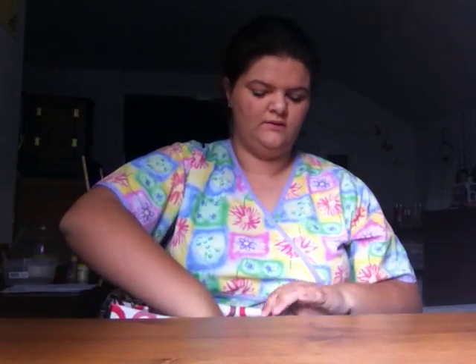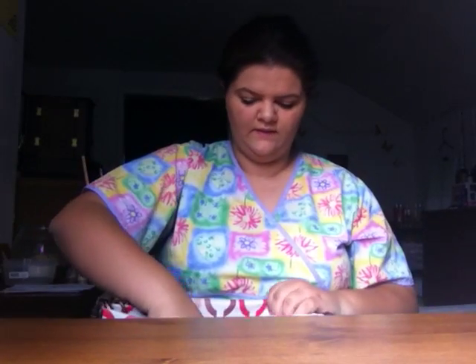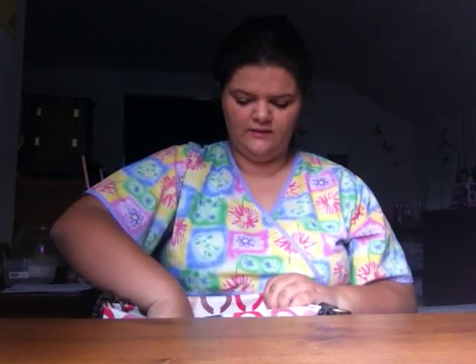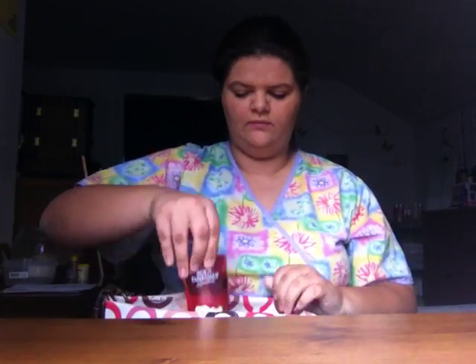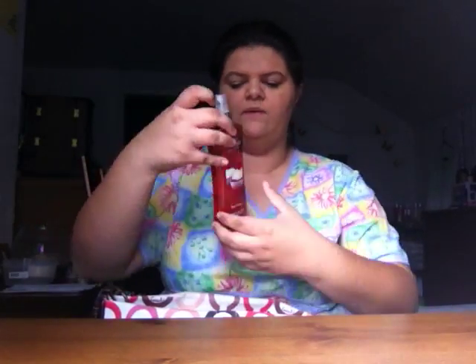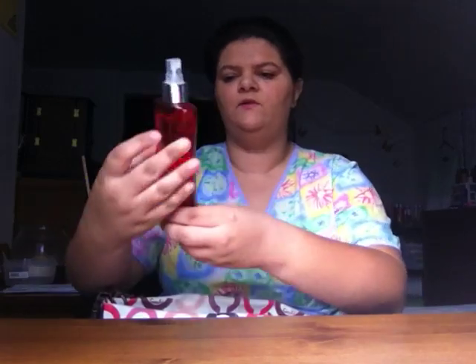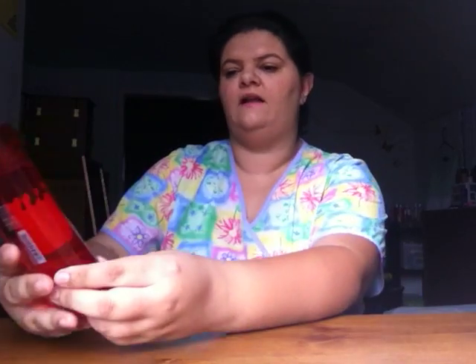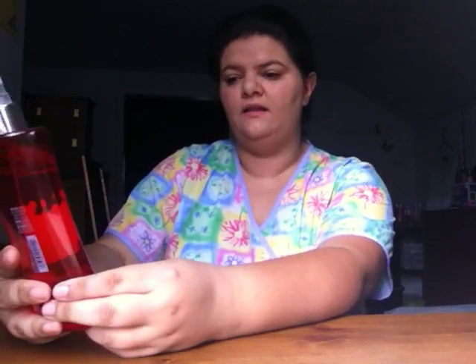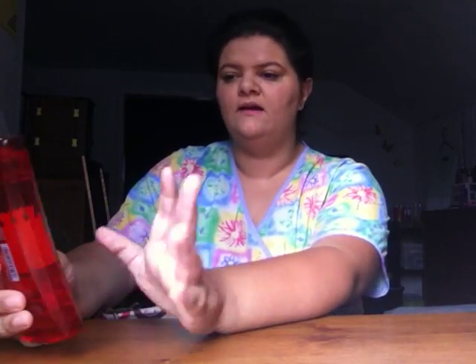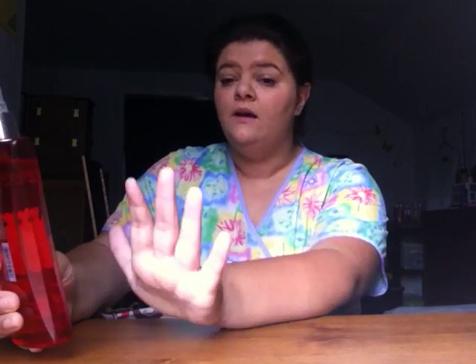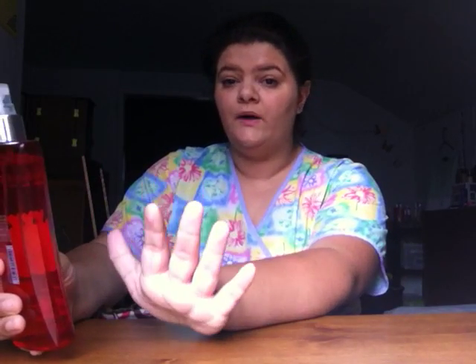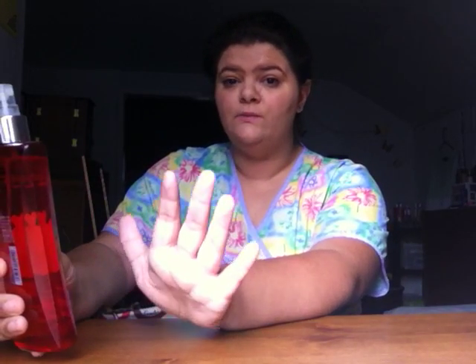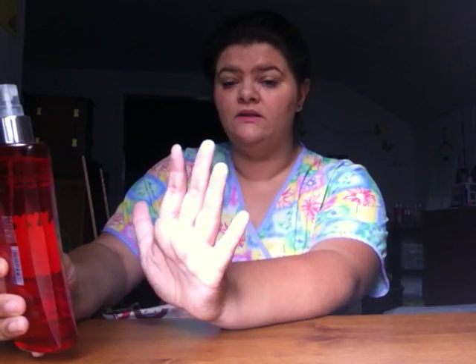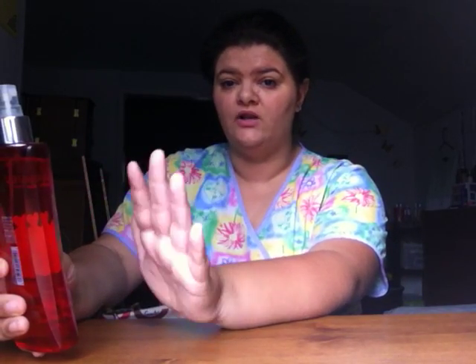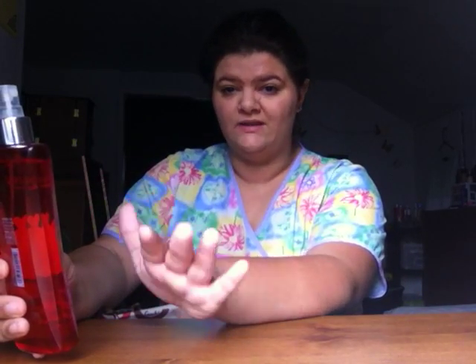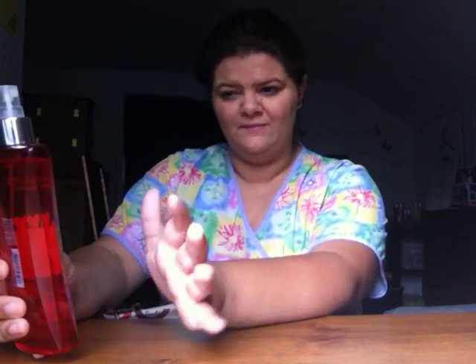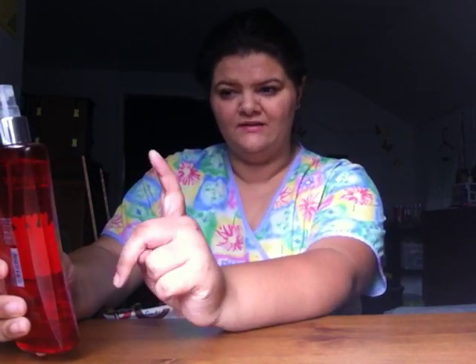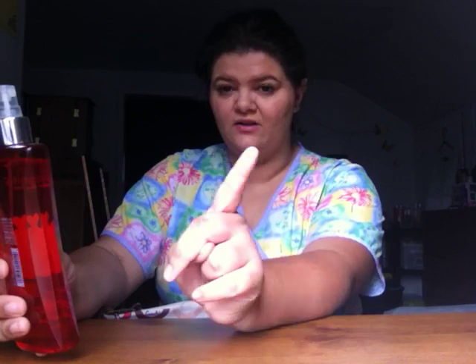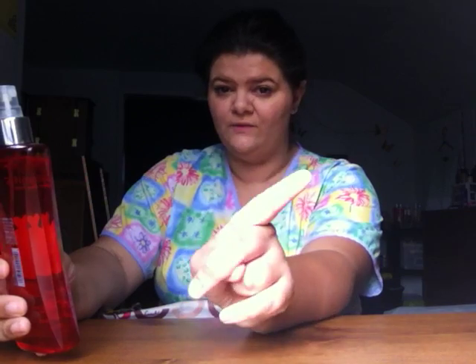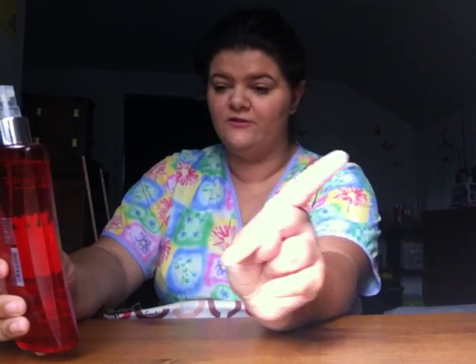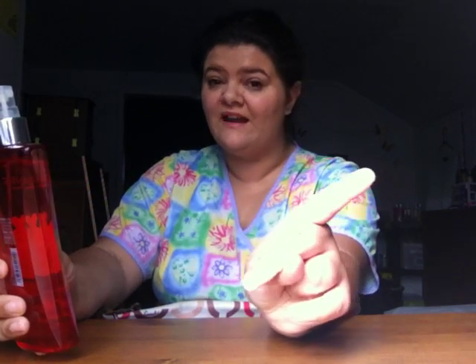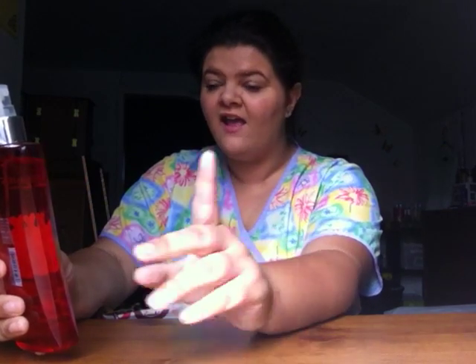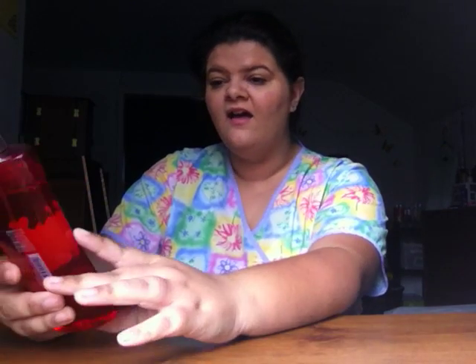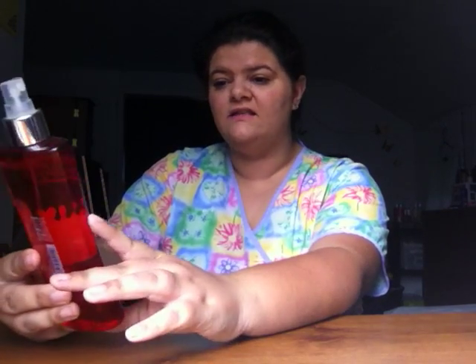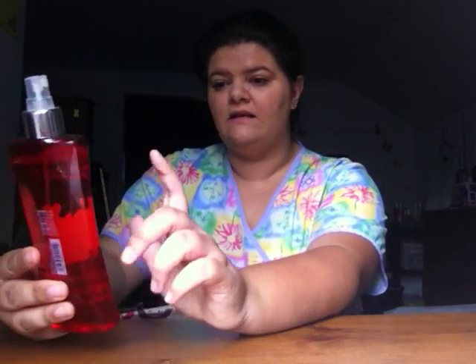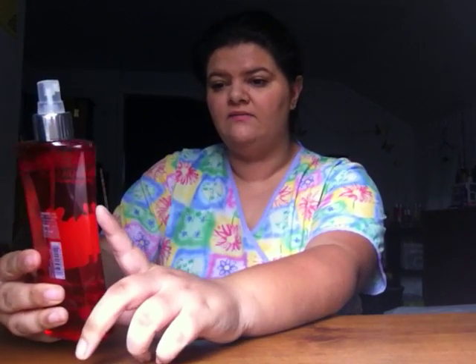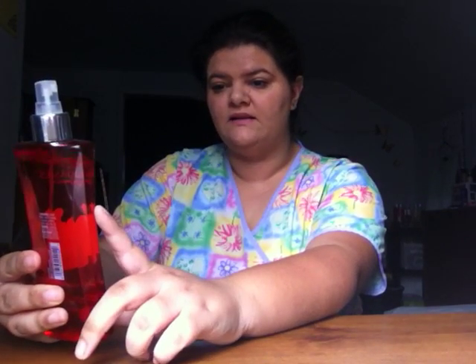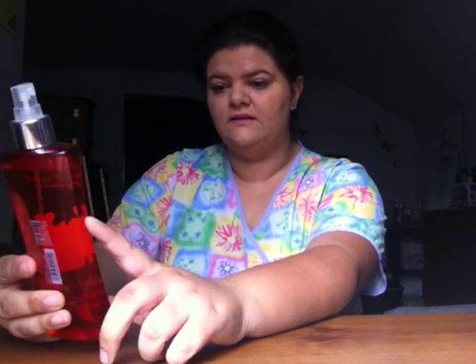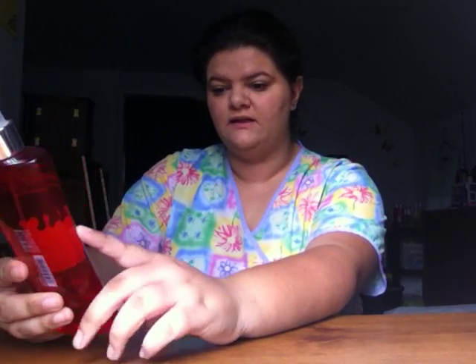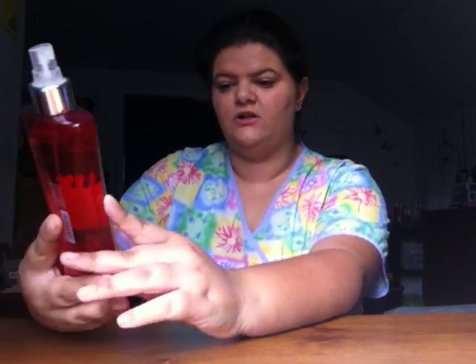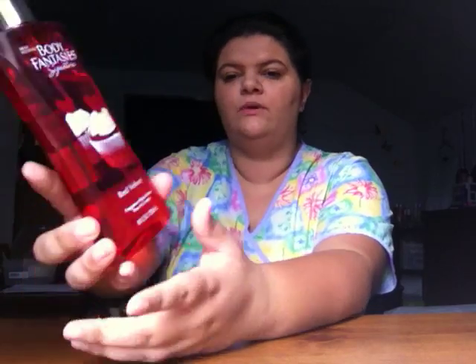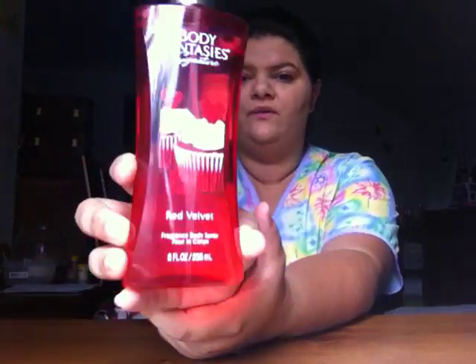Next we have my perfume for today — my perfumes change every single day, I'm a purse person, just so you know. So this for today is the Body Fantasies Signature Red Velvet.